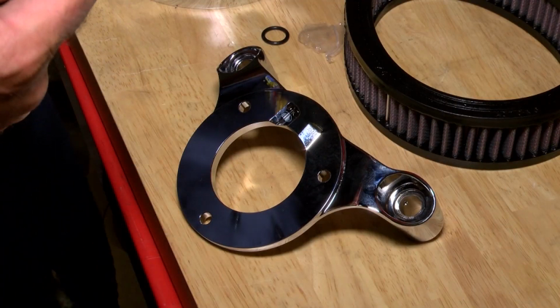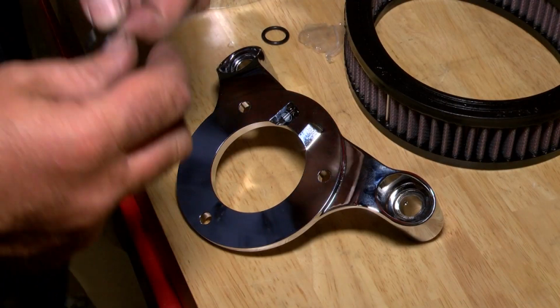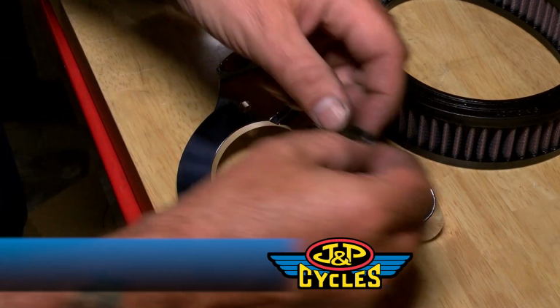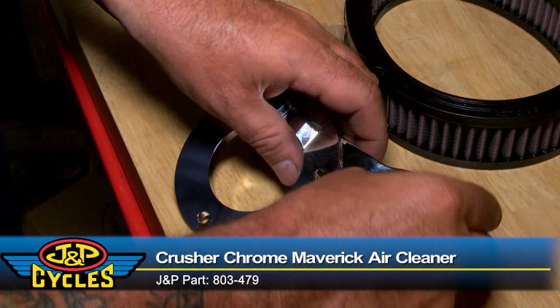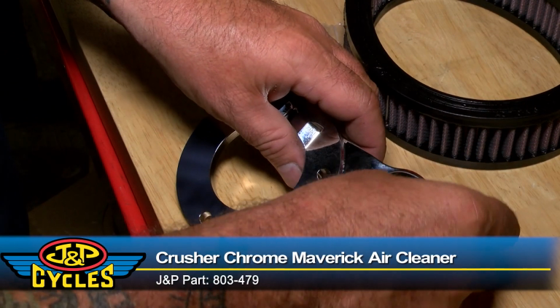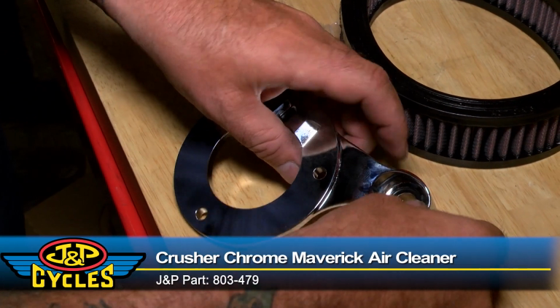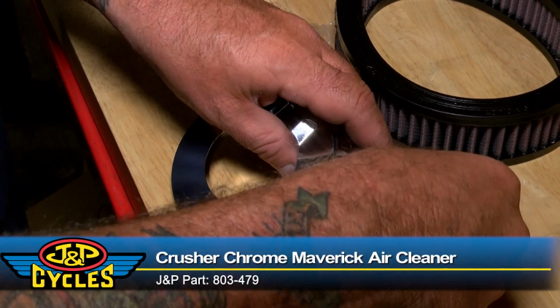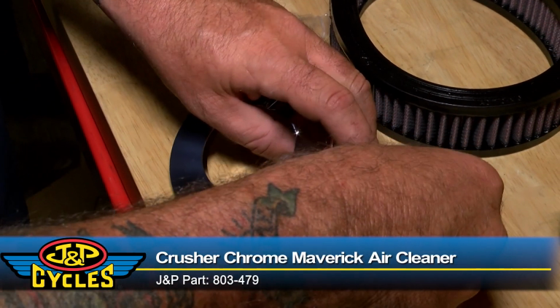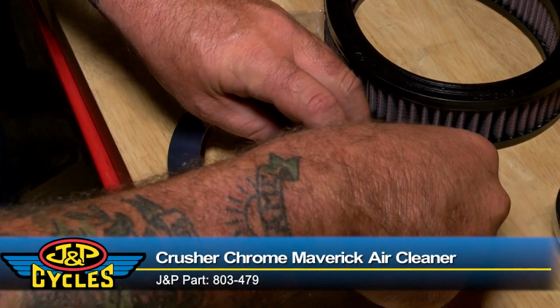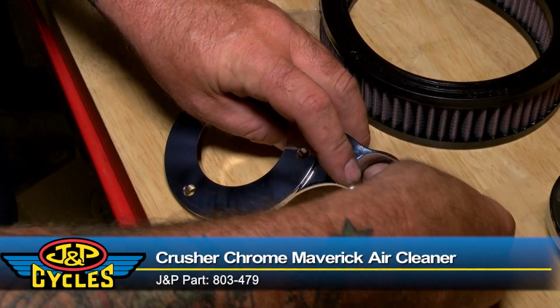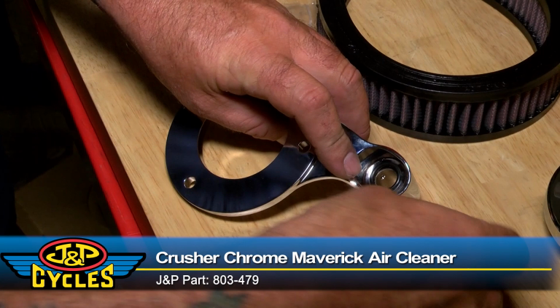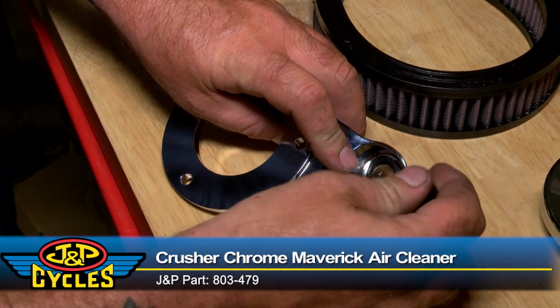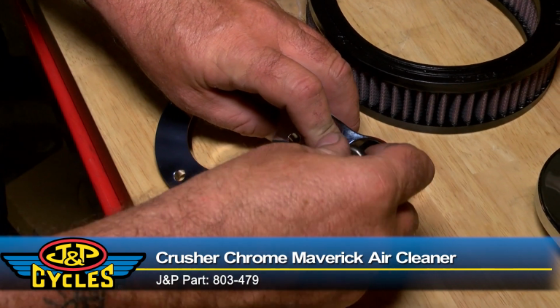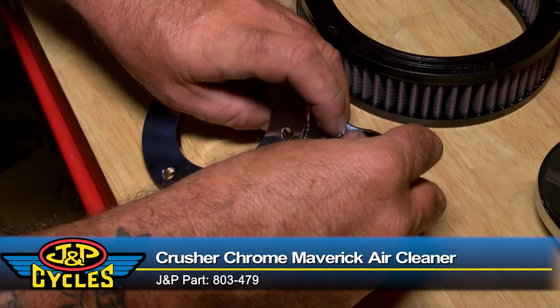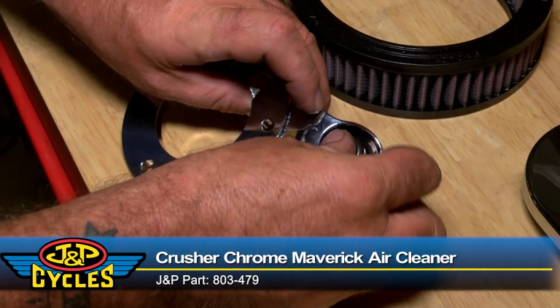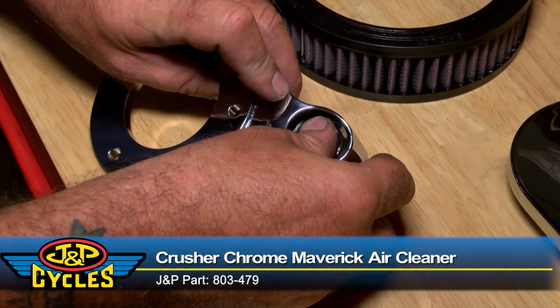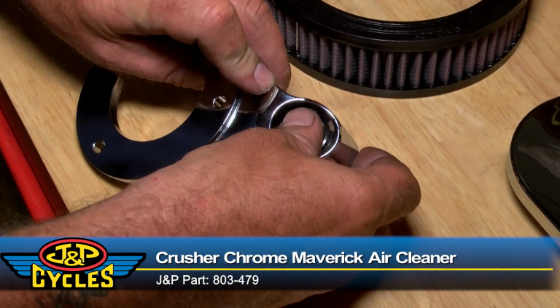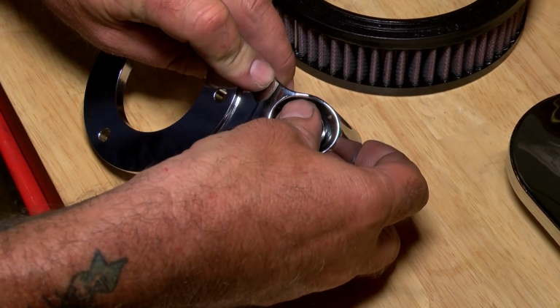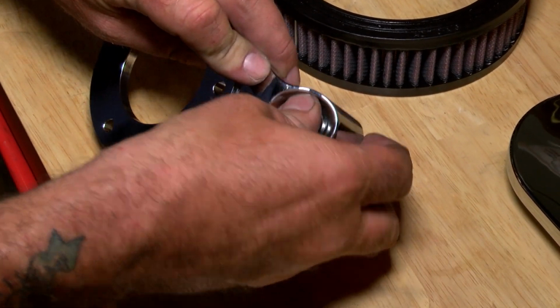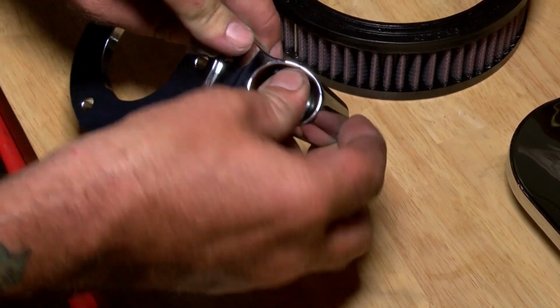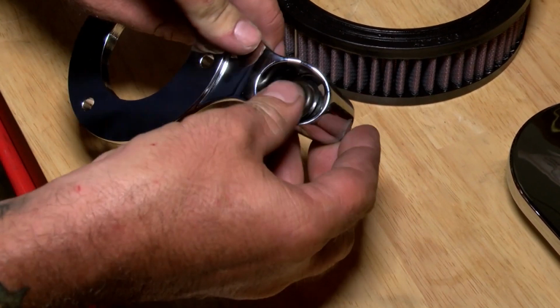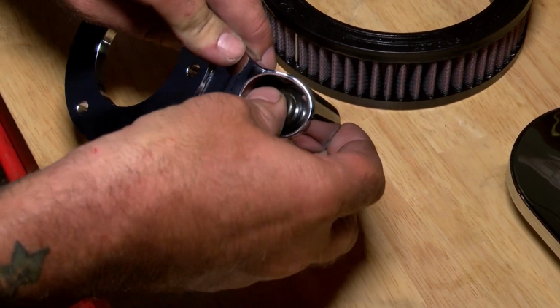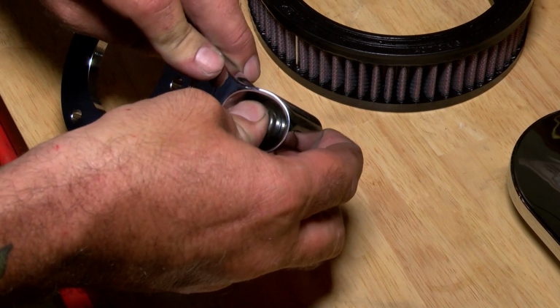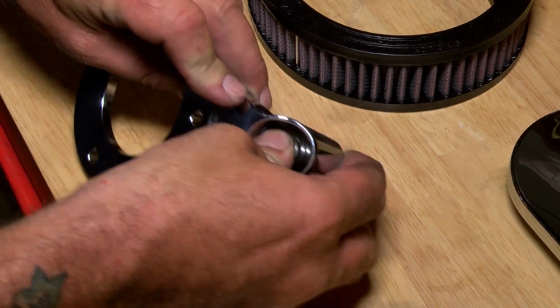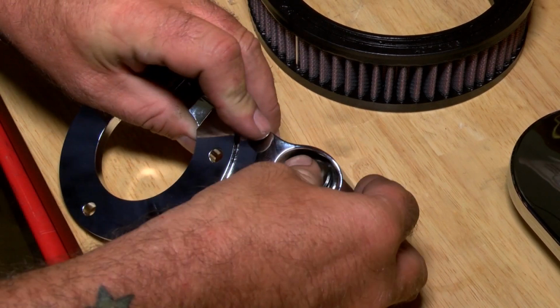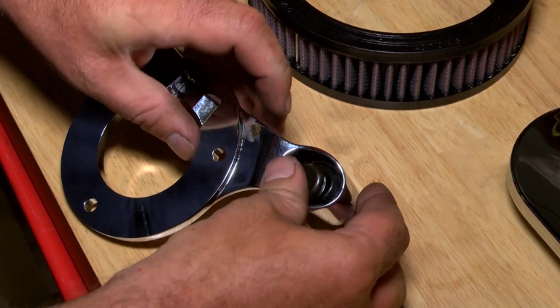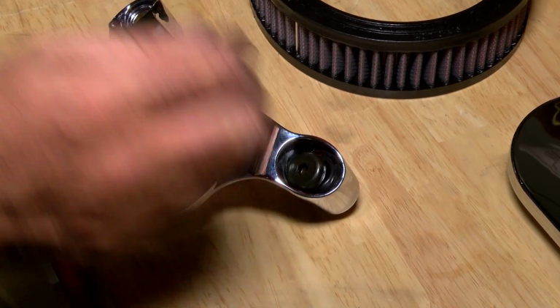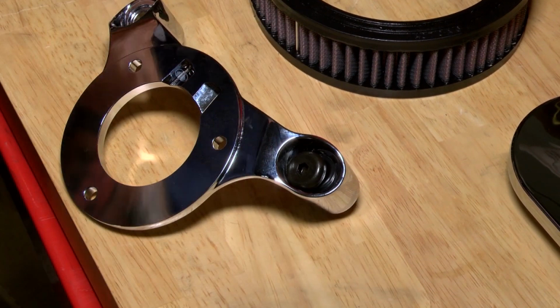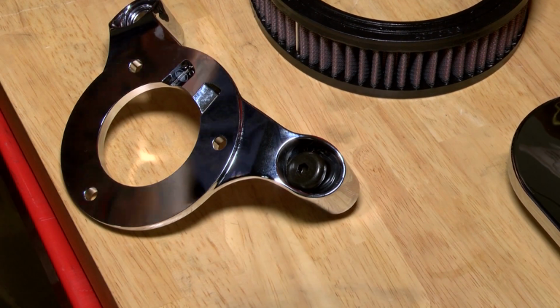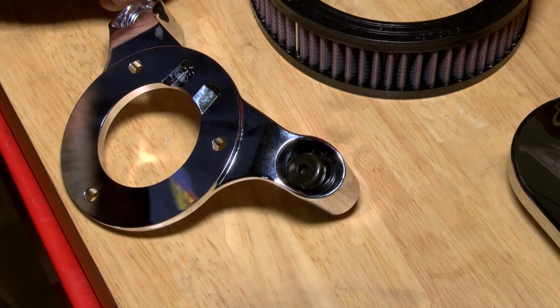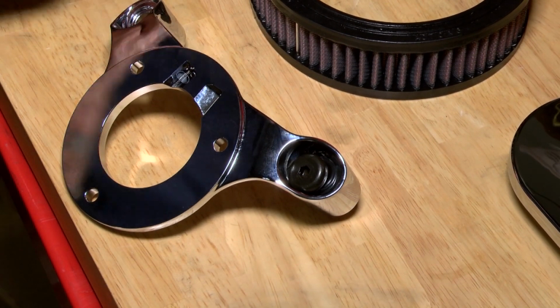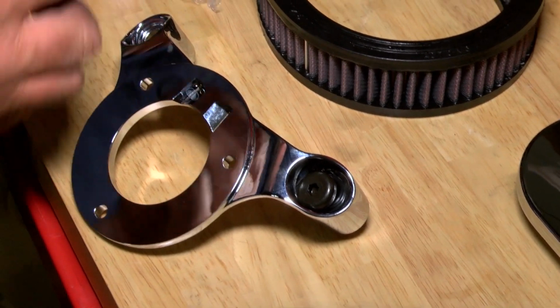Start out by putting these O-rings in, pop those down into place, stick the bolt through, making sure that you're pressed down in there. Then do the same on the other side.